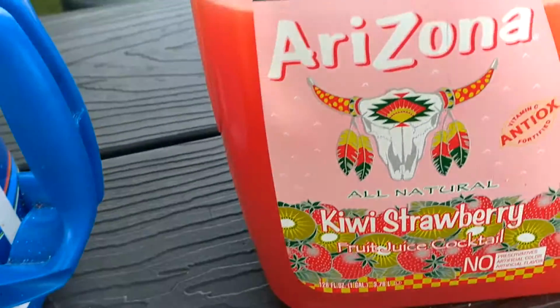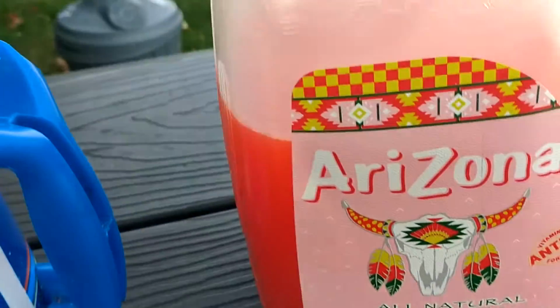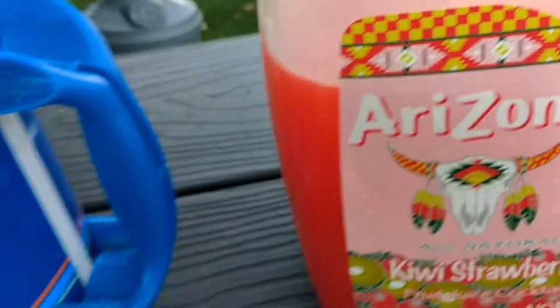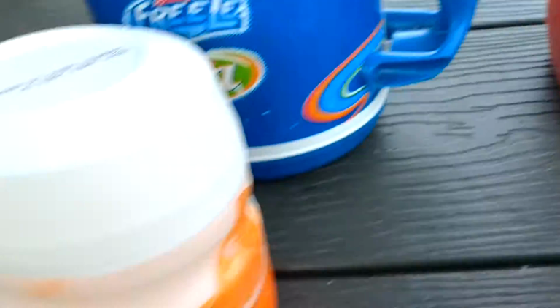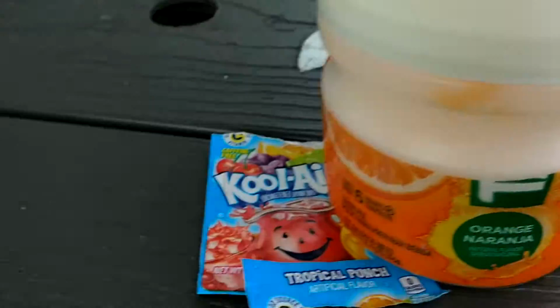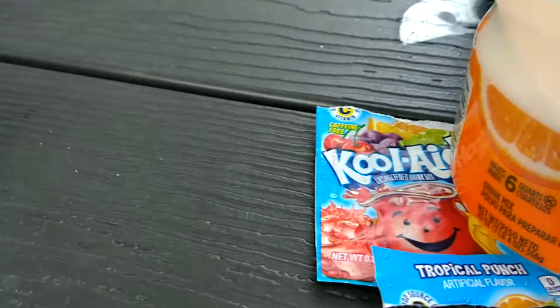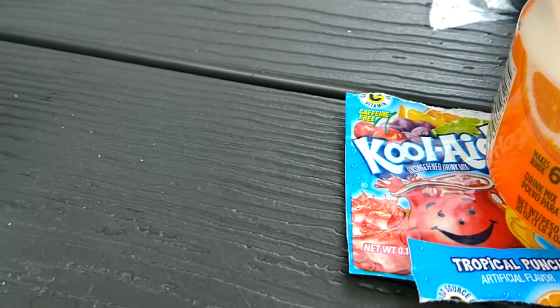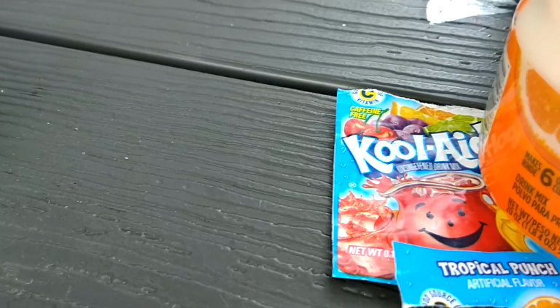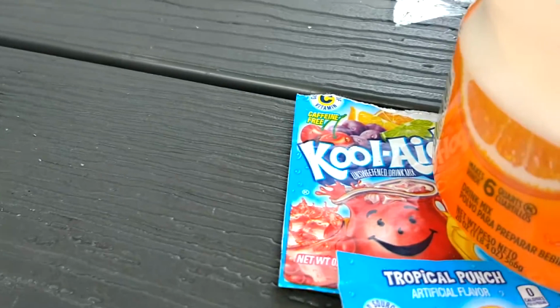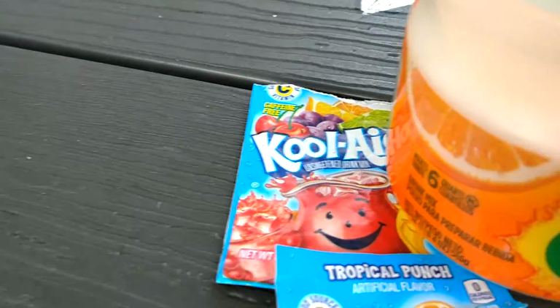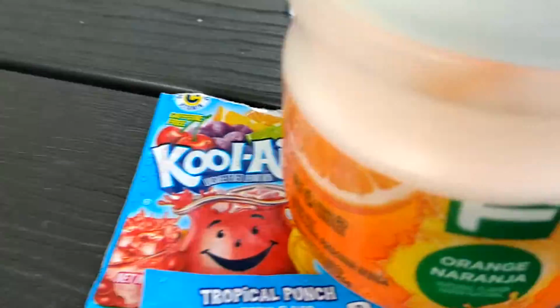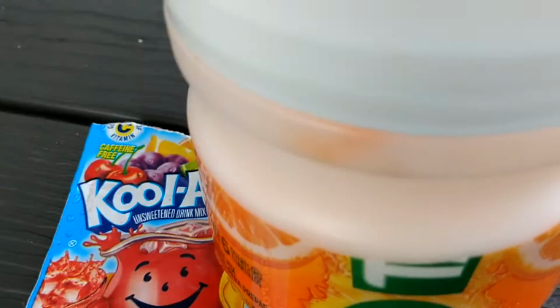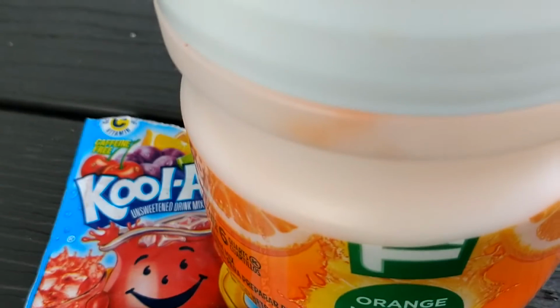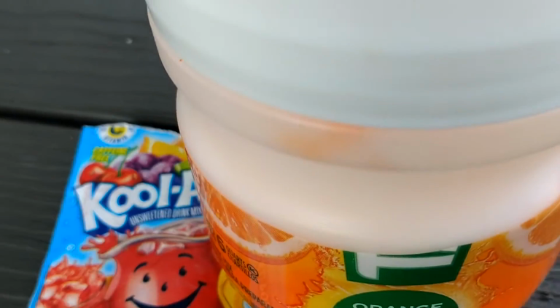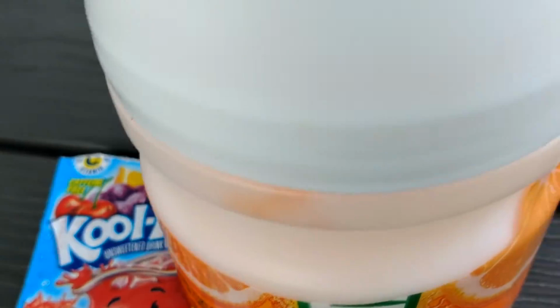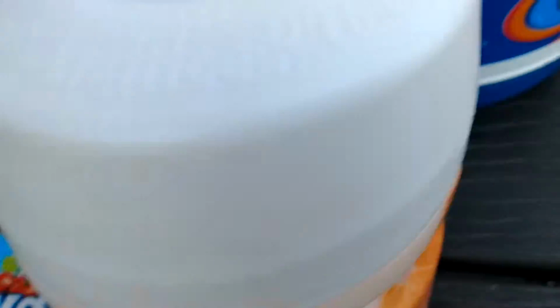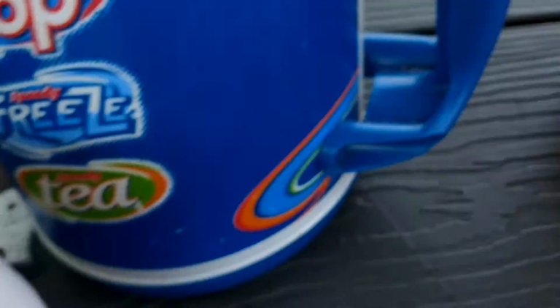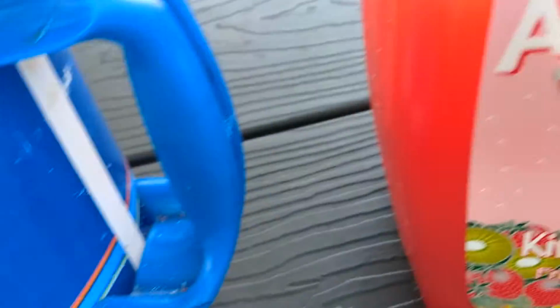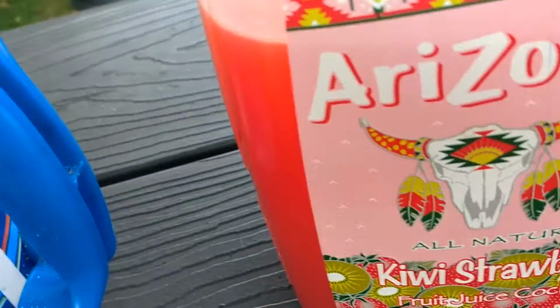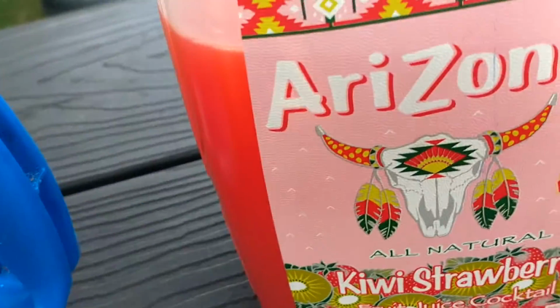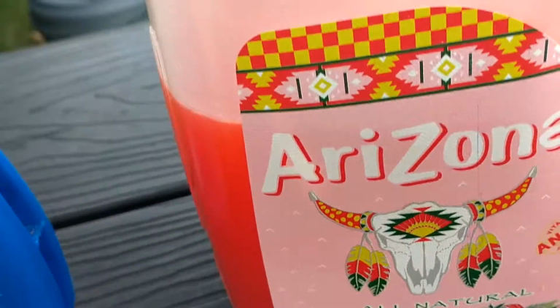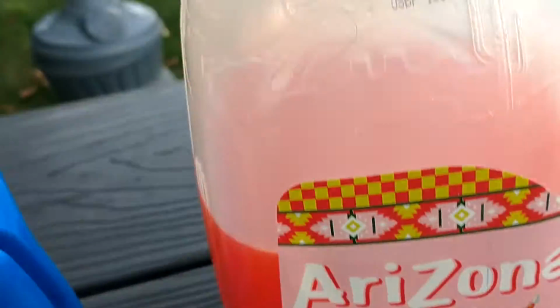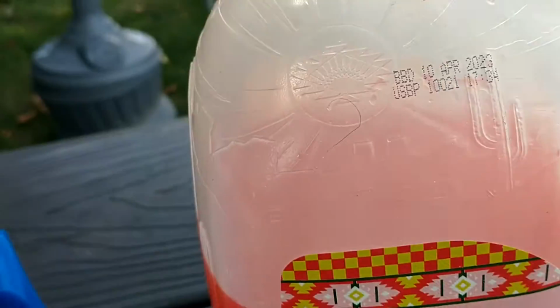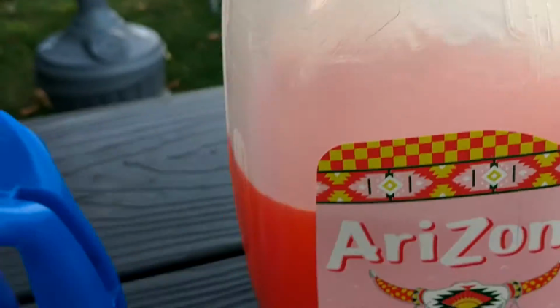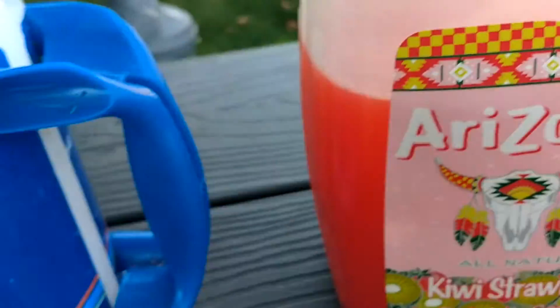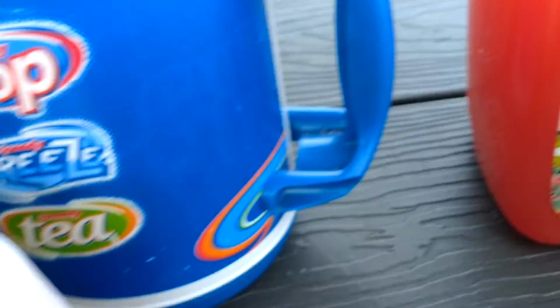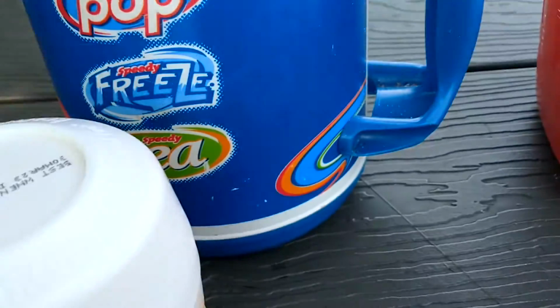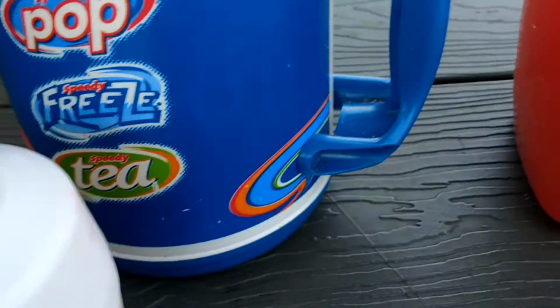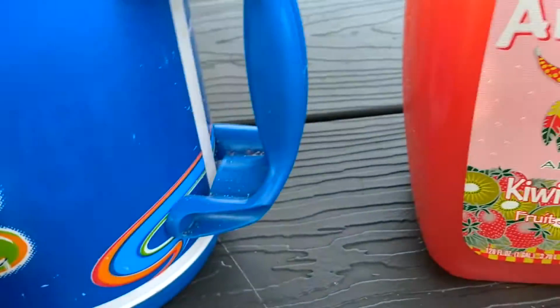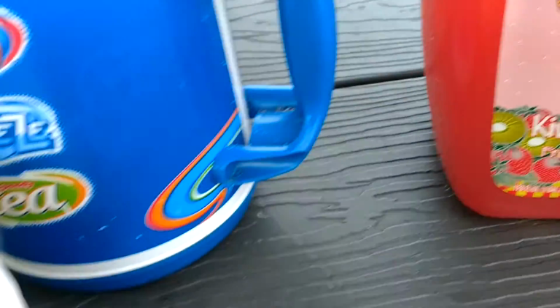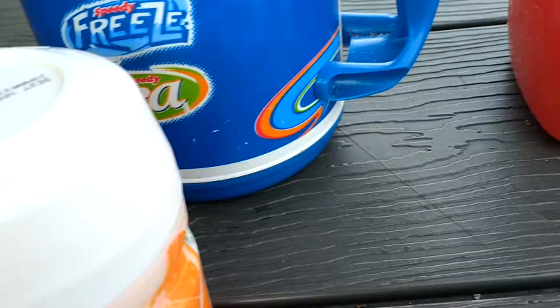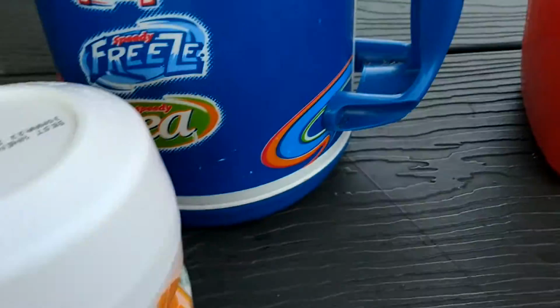So I mix them all together. Two quarts of water for that, two quarts of this right here, and you make a gallon of this stuff. Tropical Tang.